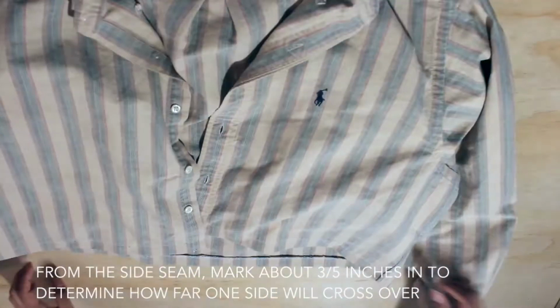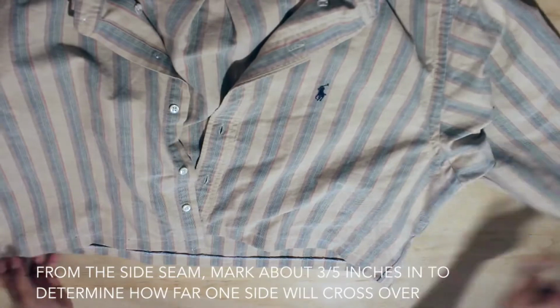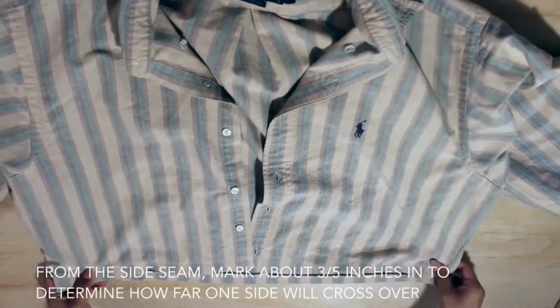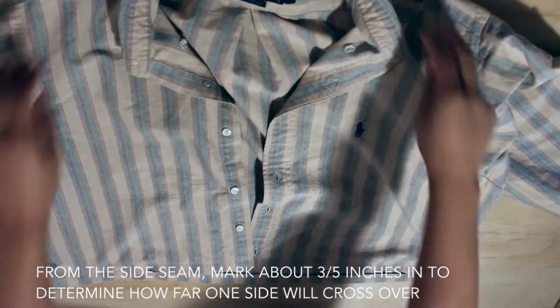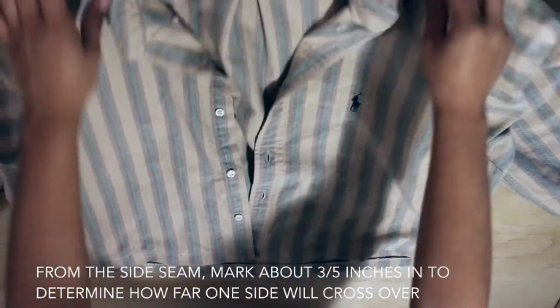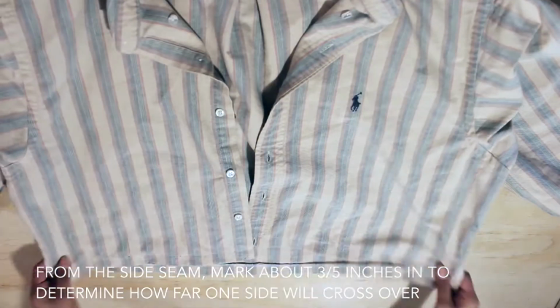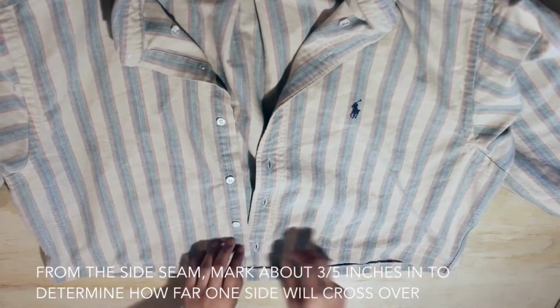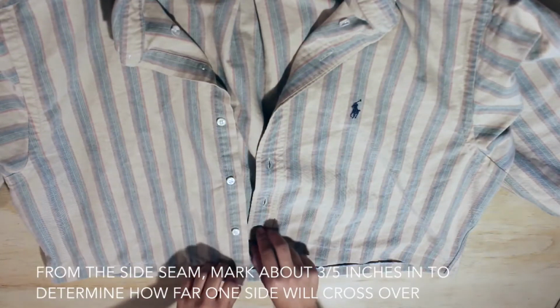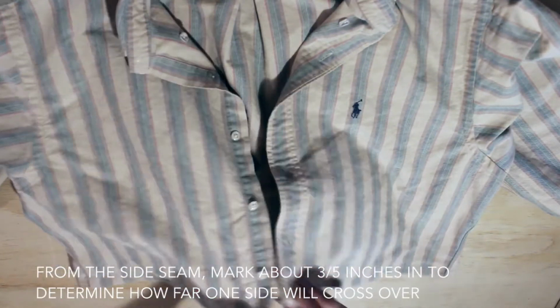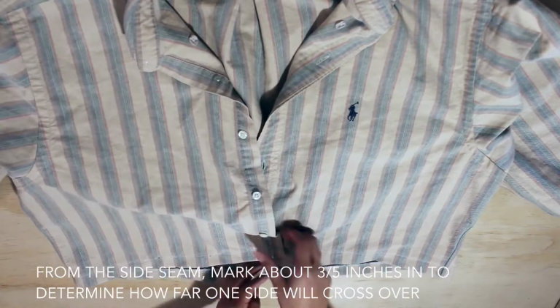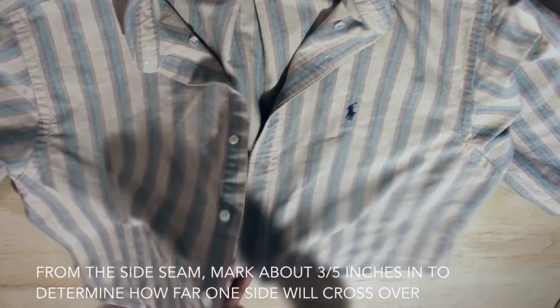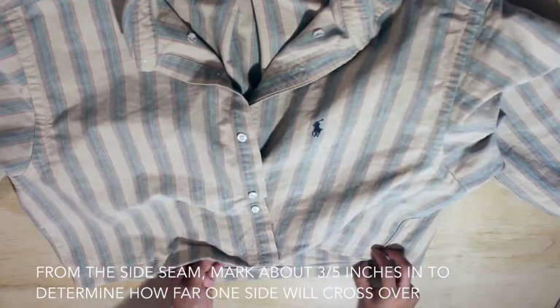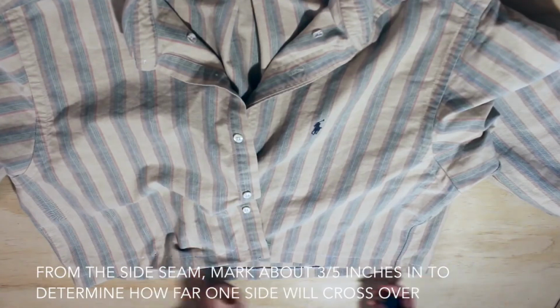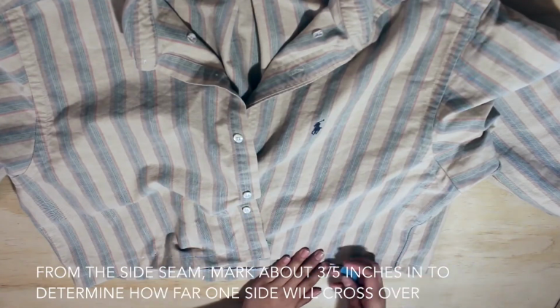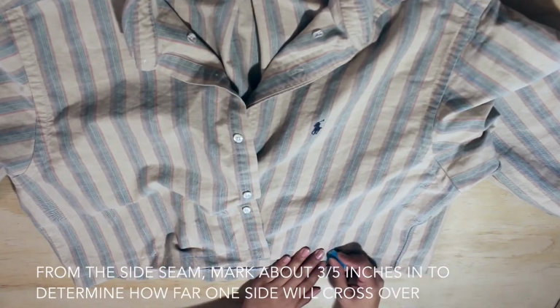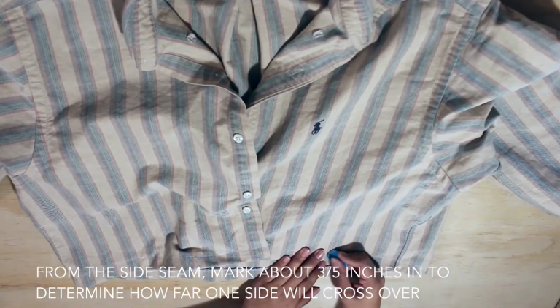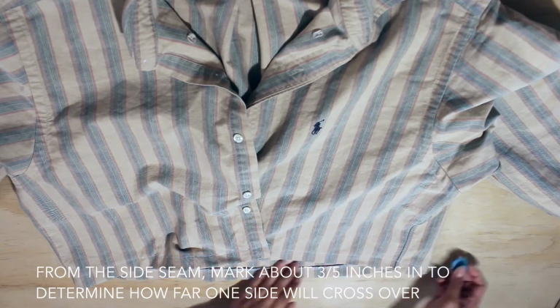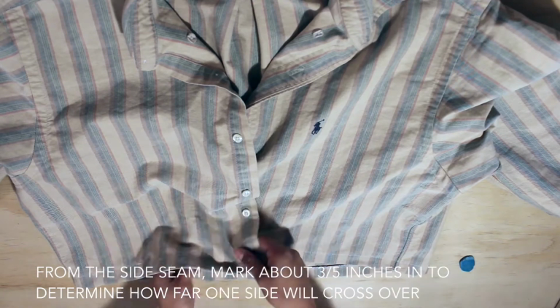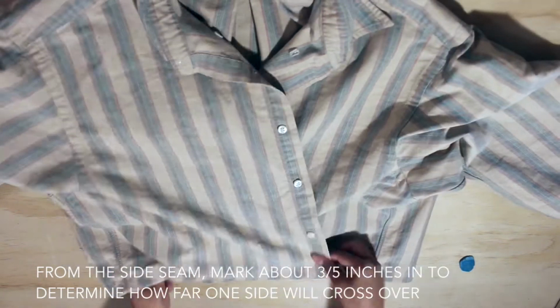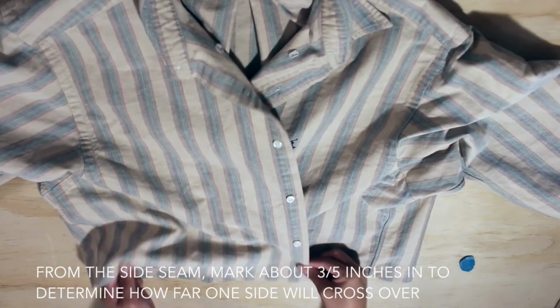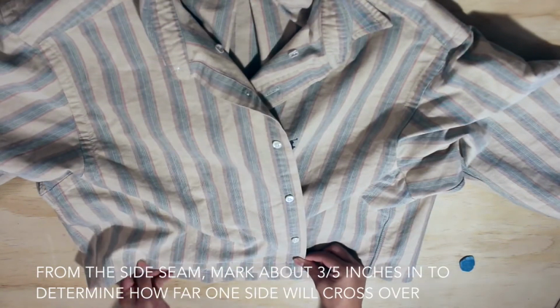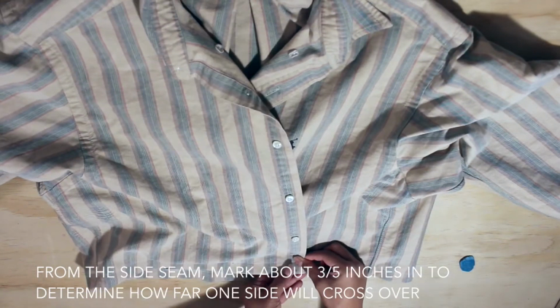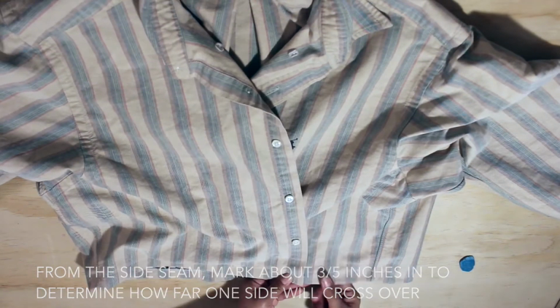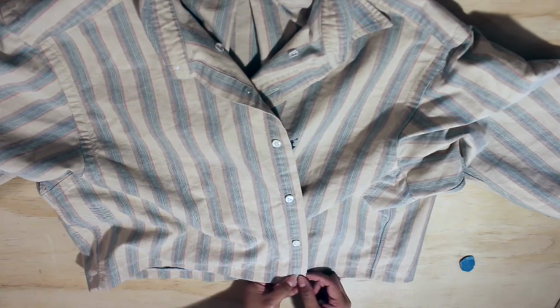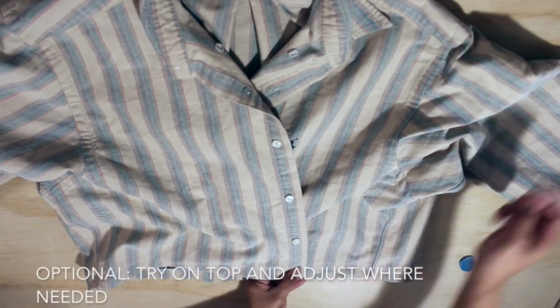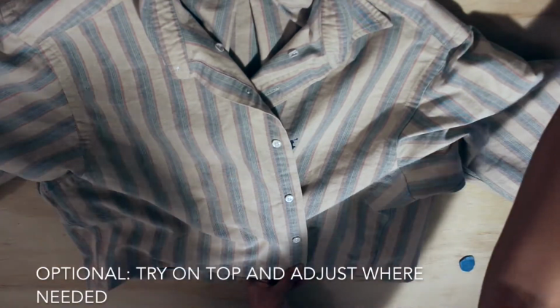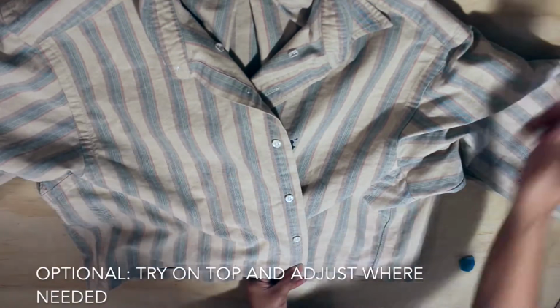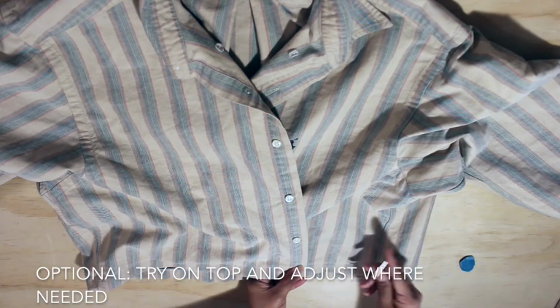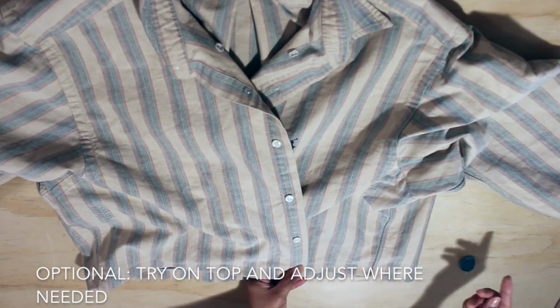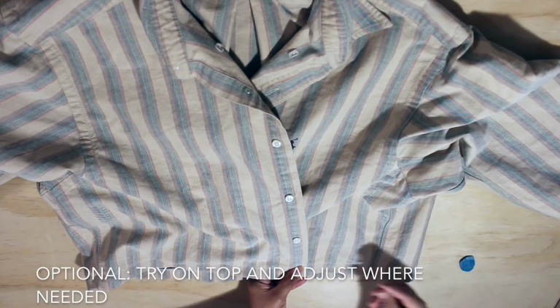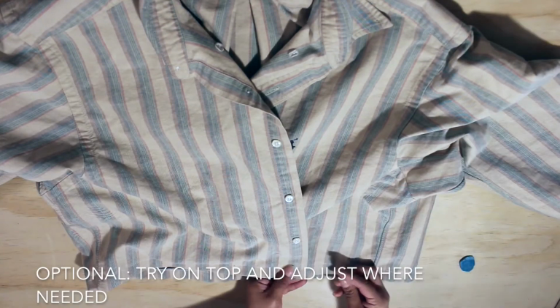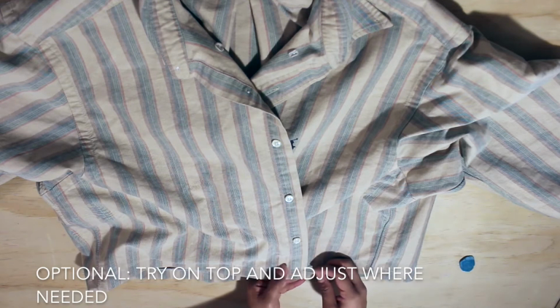After hemming your top, from the side seam, mark about 3 to 5 inches in to determine how far one side will cross over. You can also try on the top and adjust where needed.